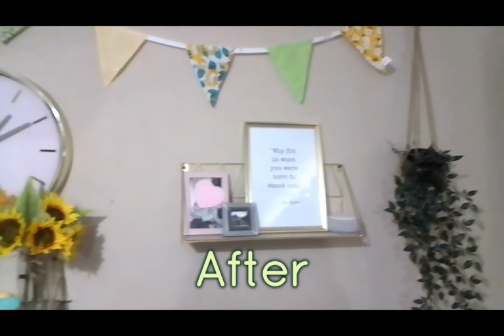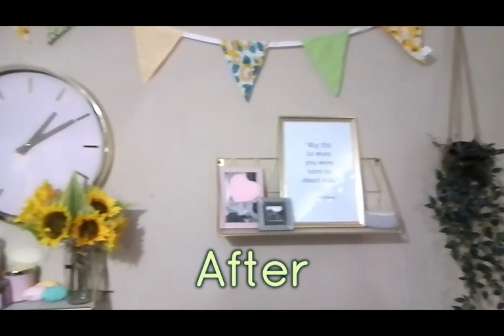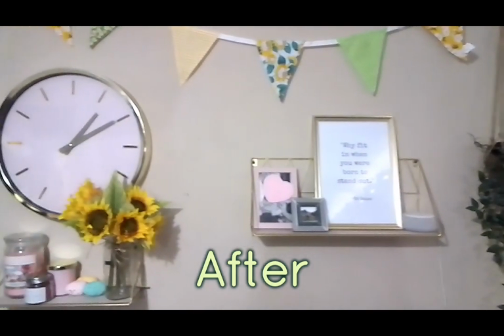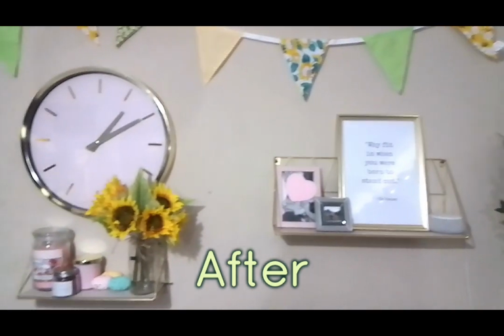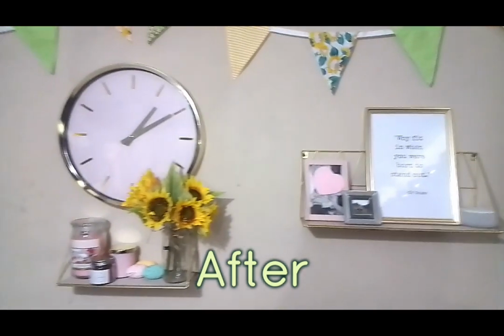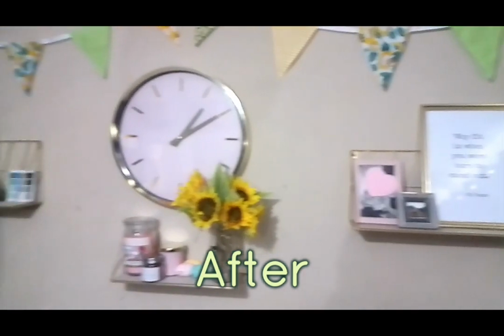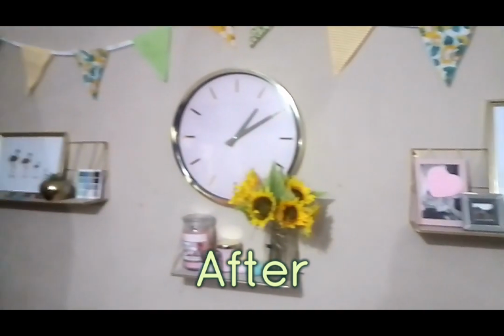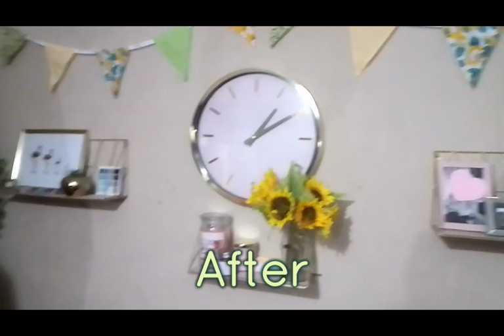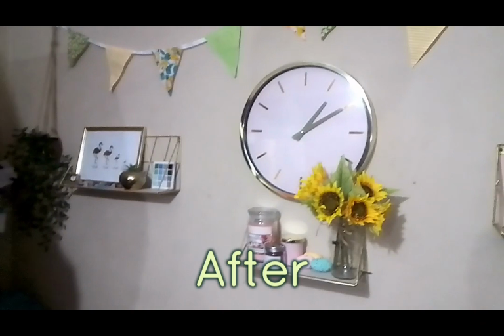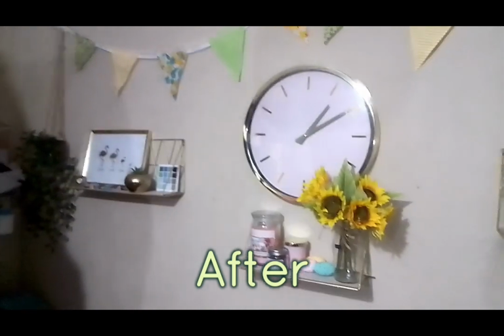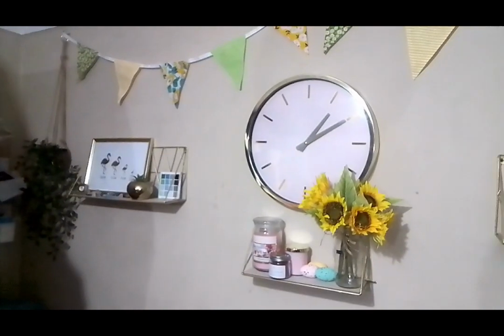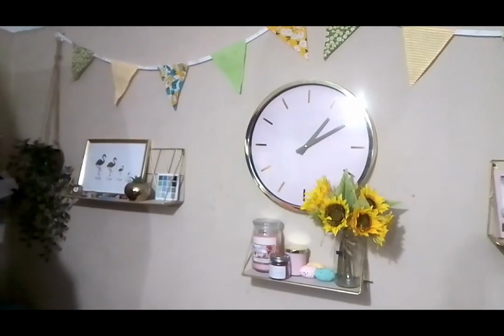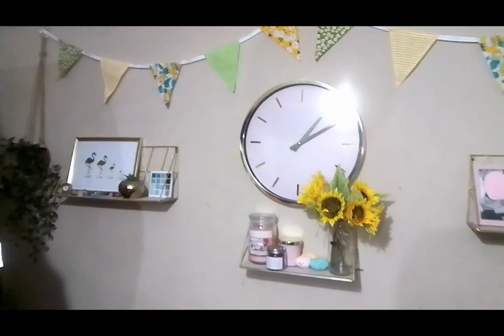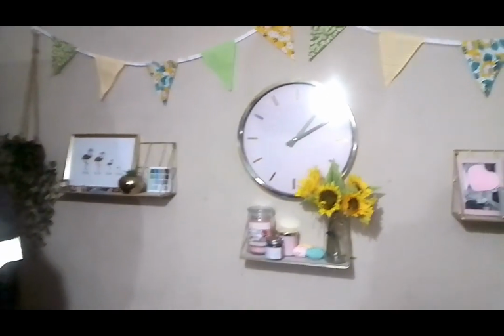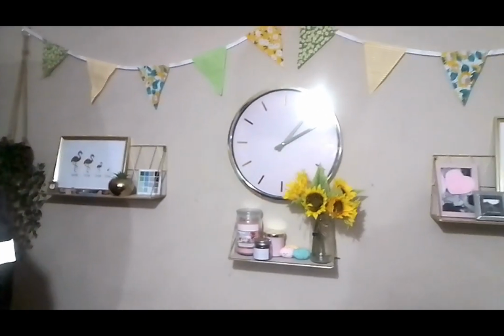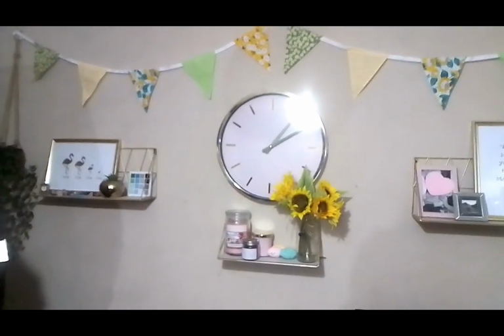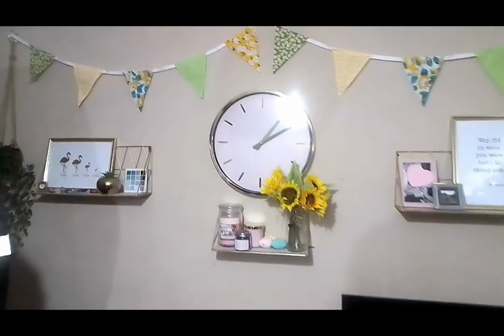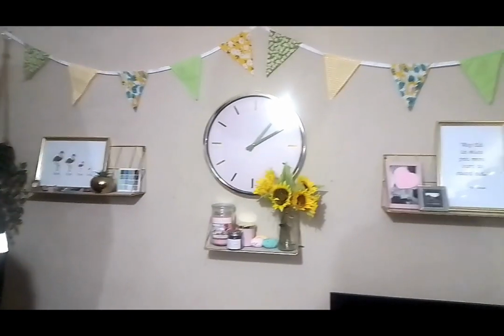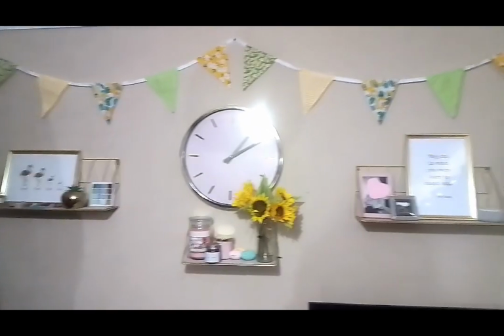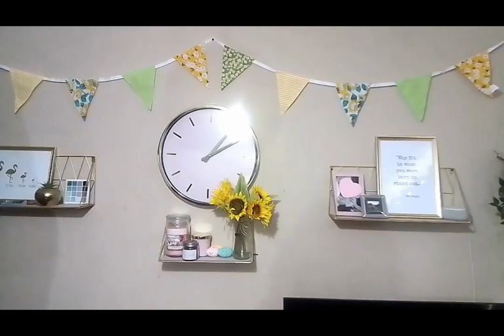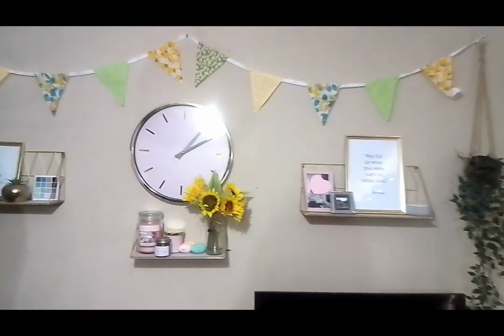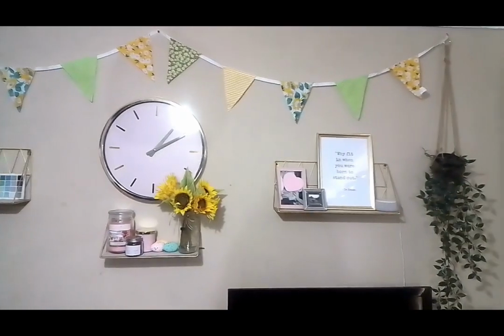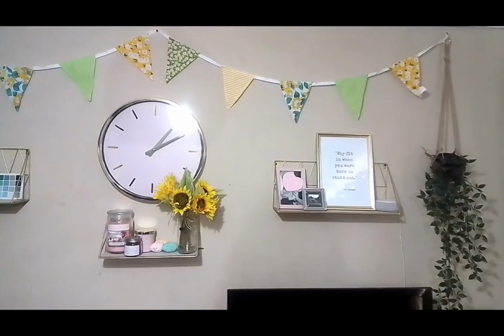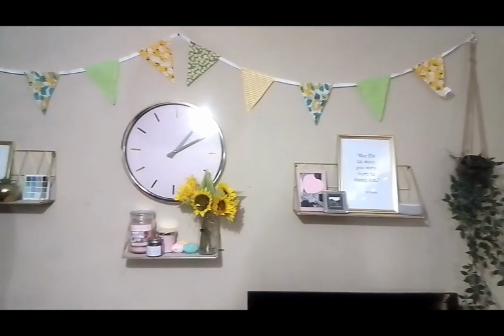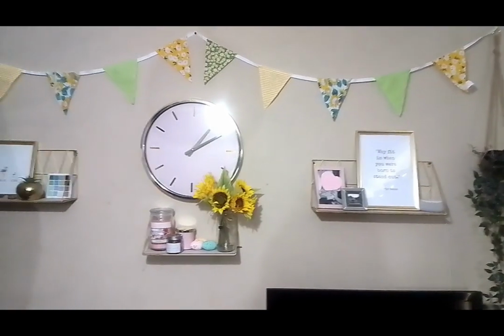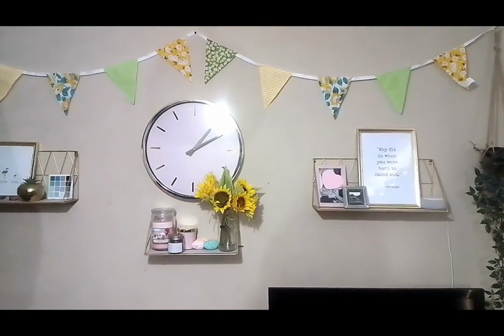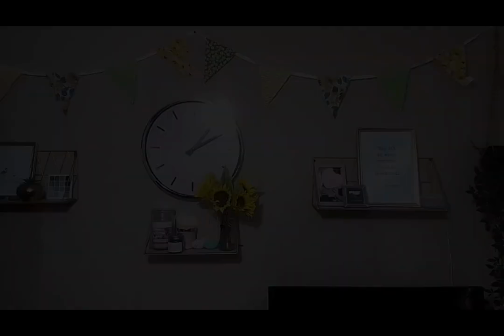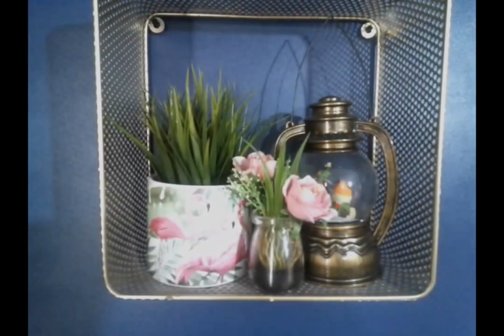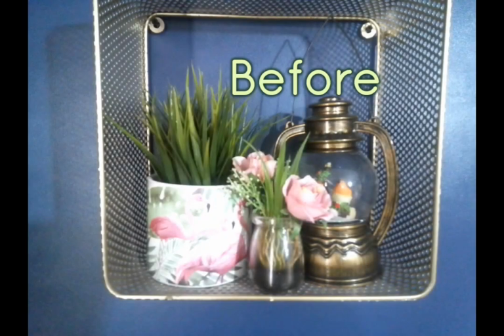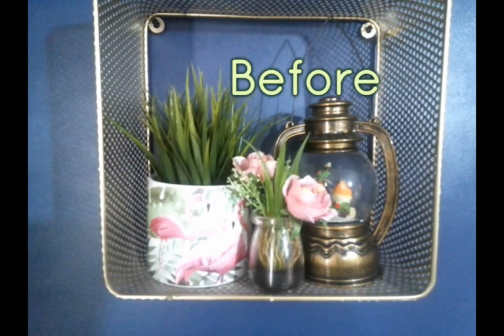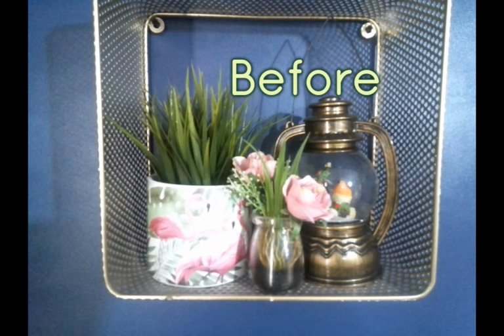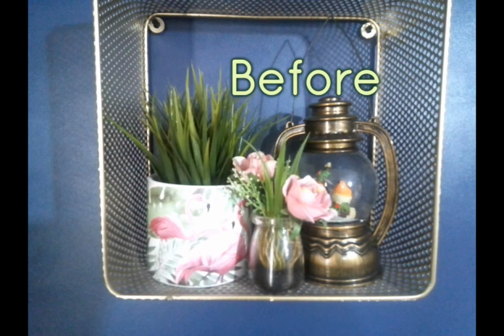And then I added this bunting that came from The Range — that was £1.99 or £2.99. Looking at this wall, it's so much better. The shelves are tidy and they look so nice and colourful and ready for spring.